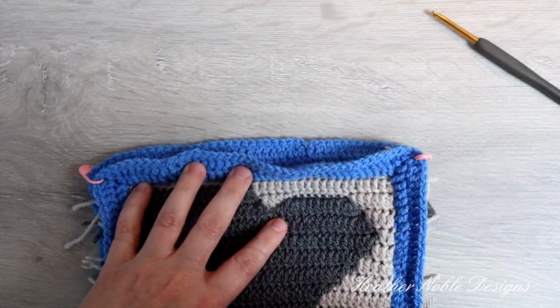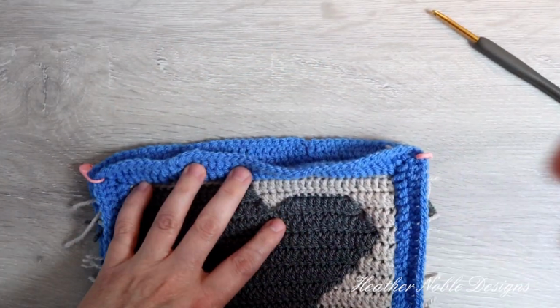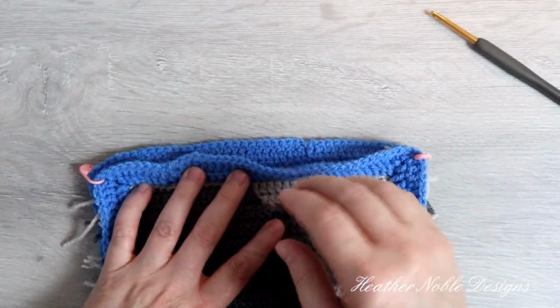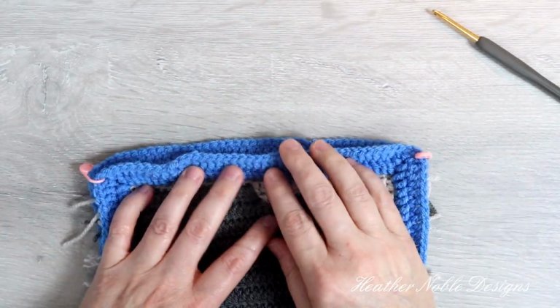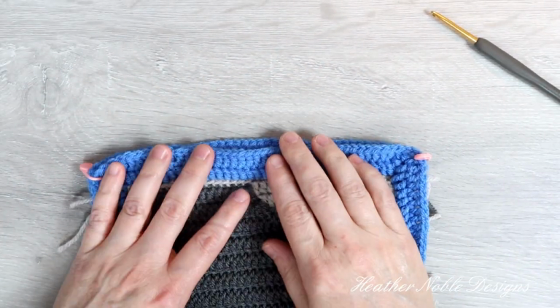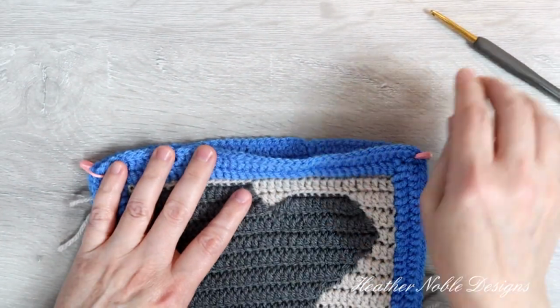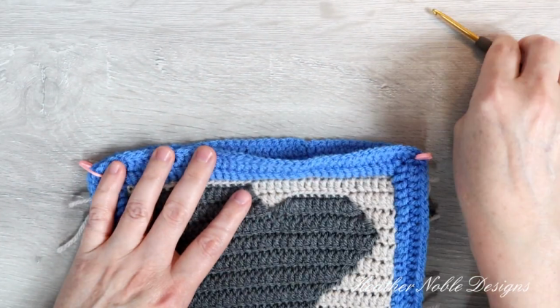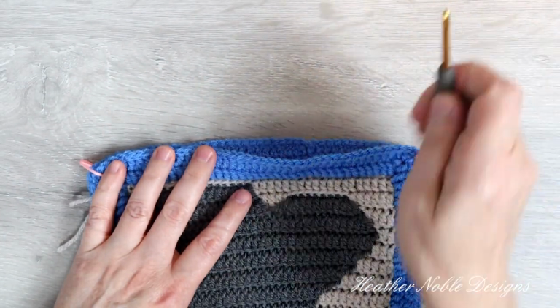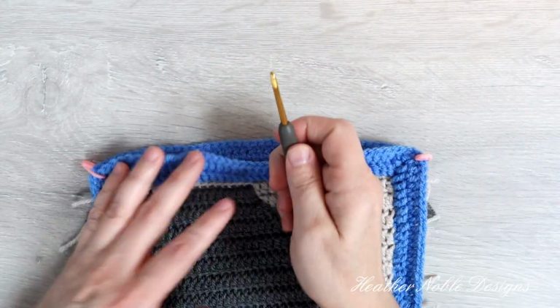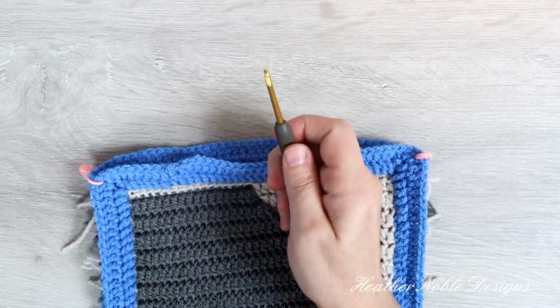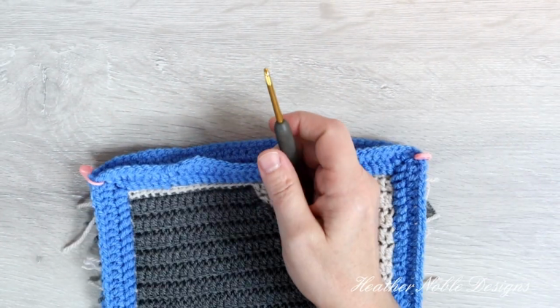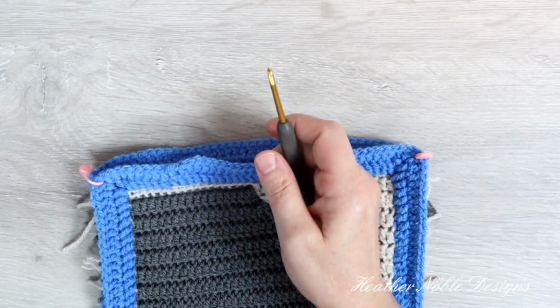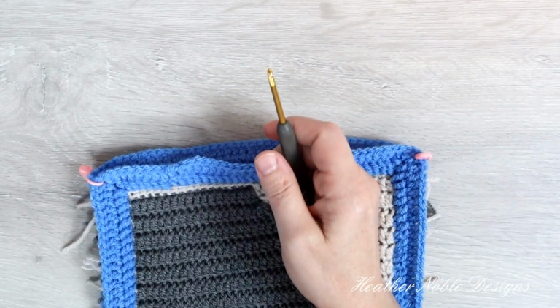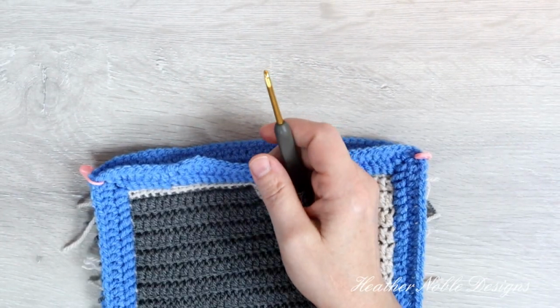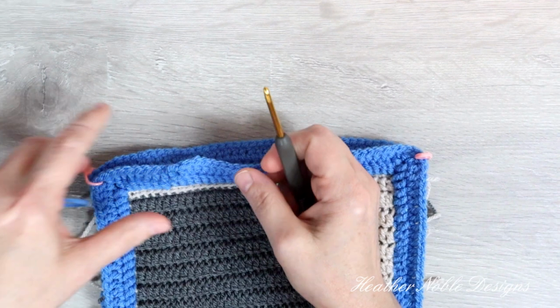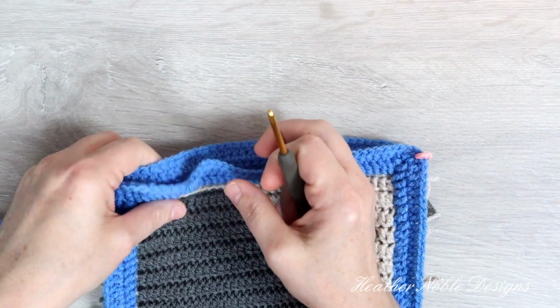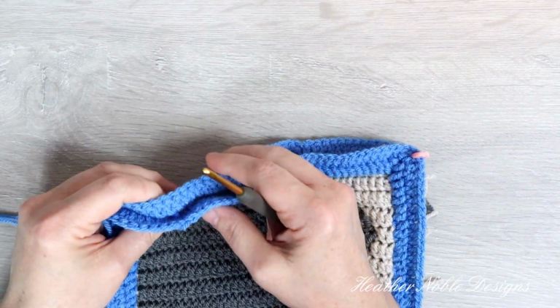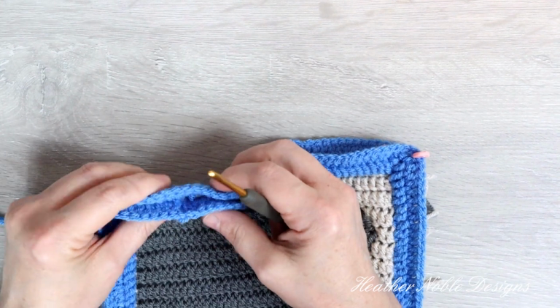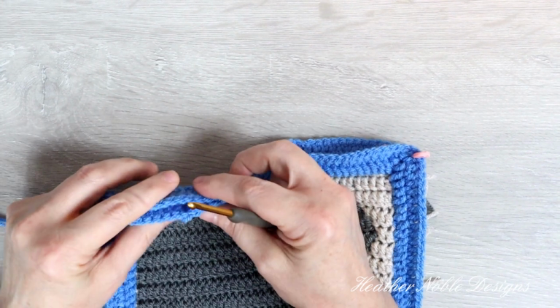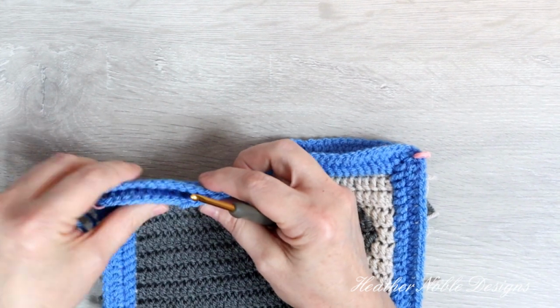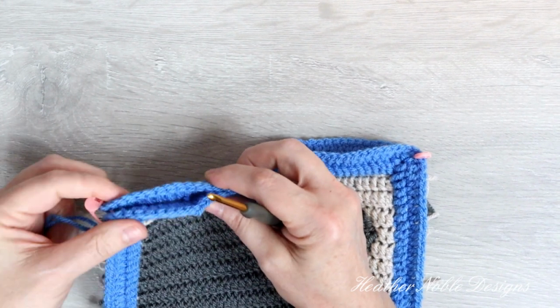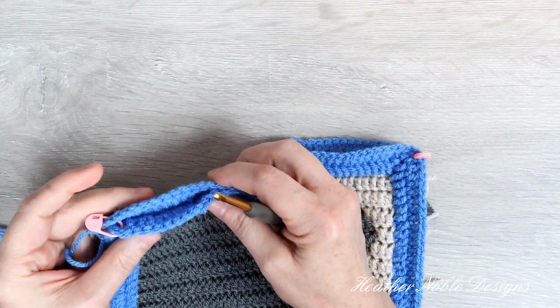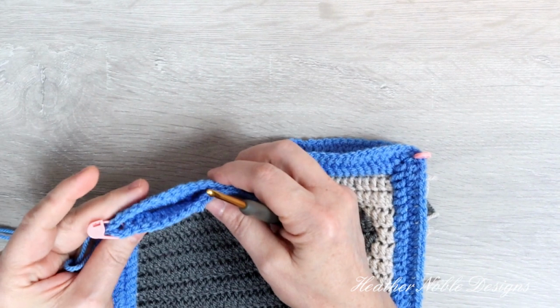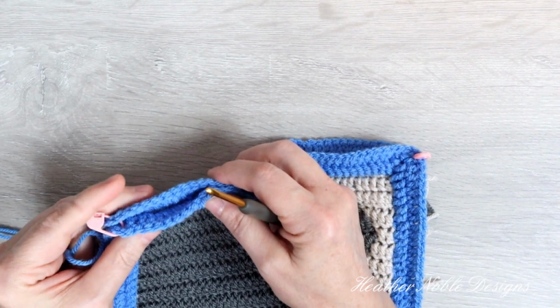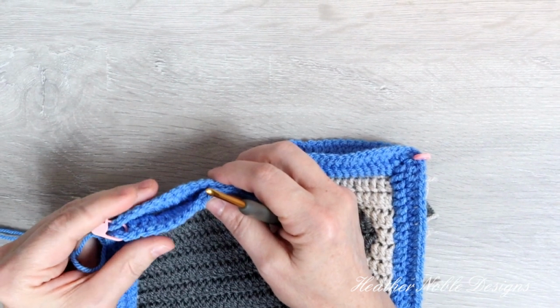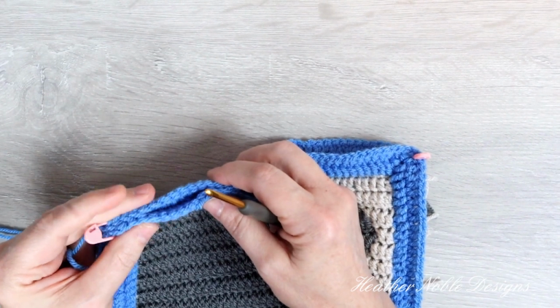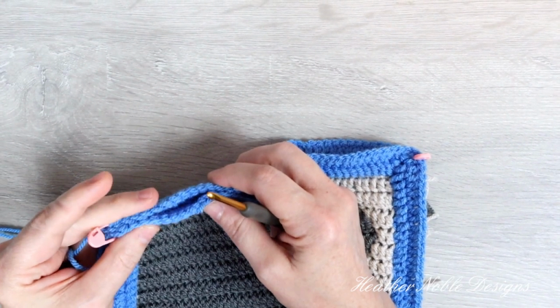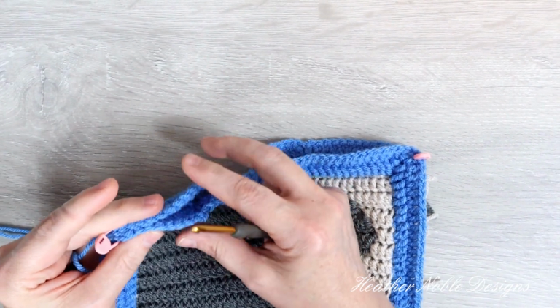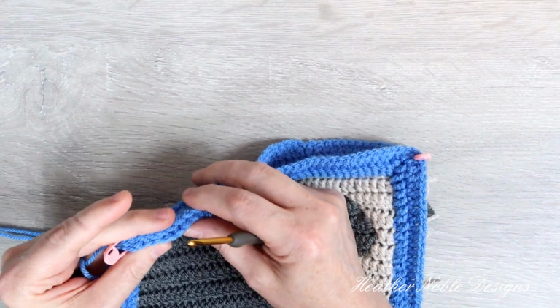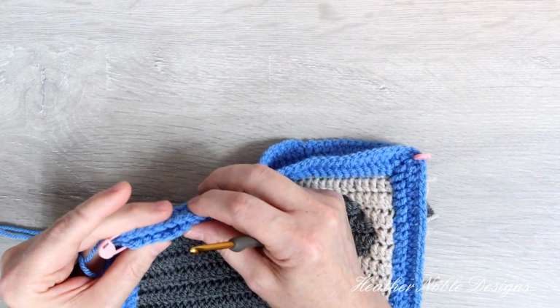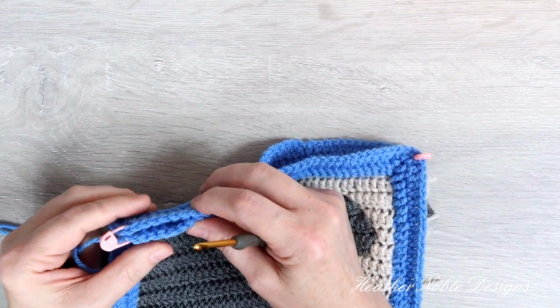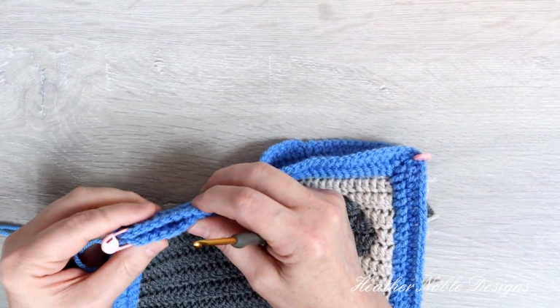Once both sides are finished to the width you desire, it's time to join them together. I like to place stitch markers at the corners to help keep everything lined up.